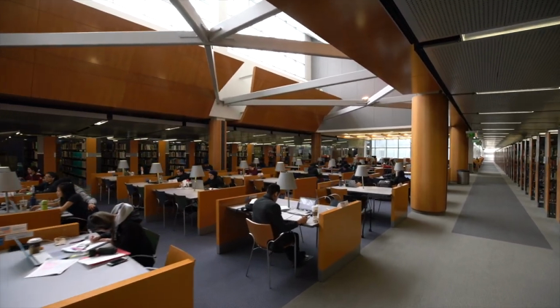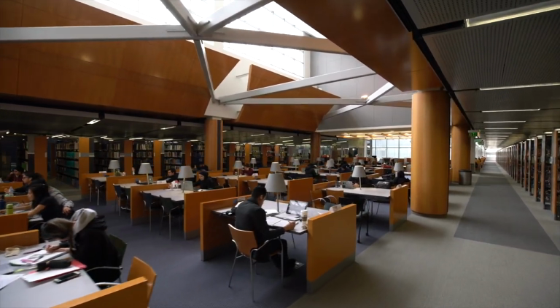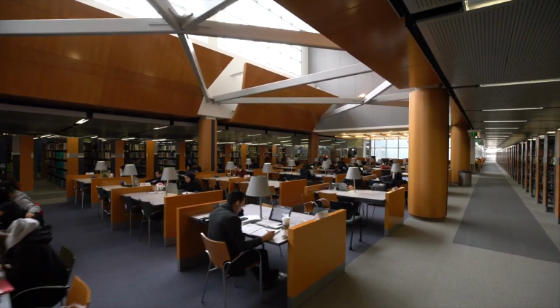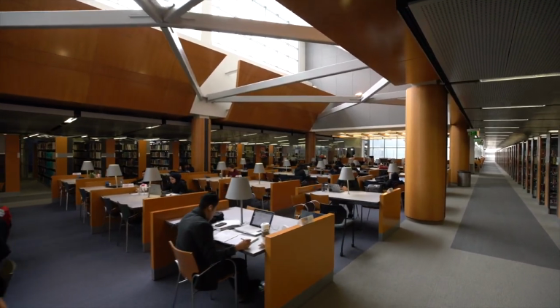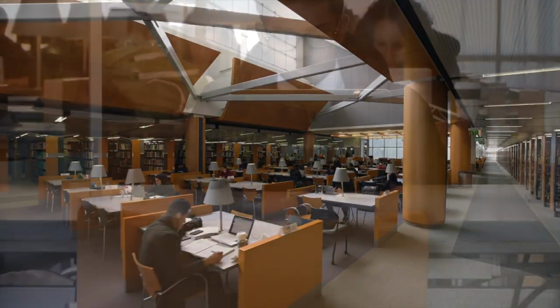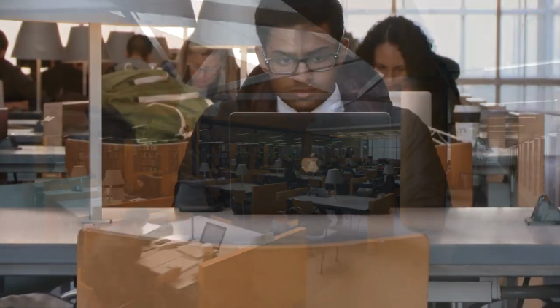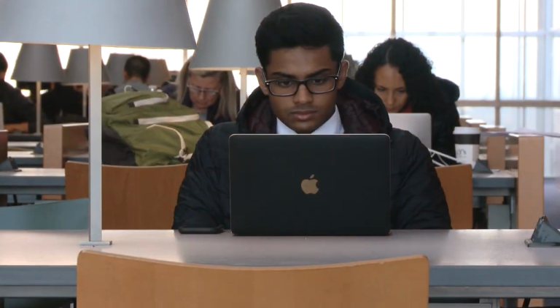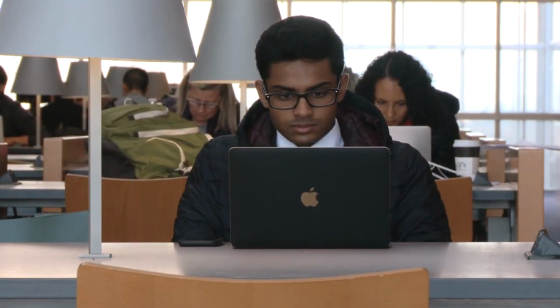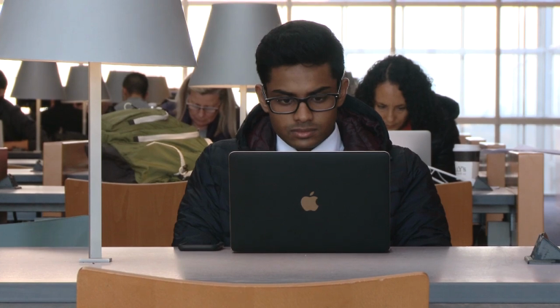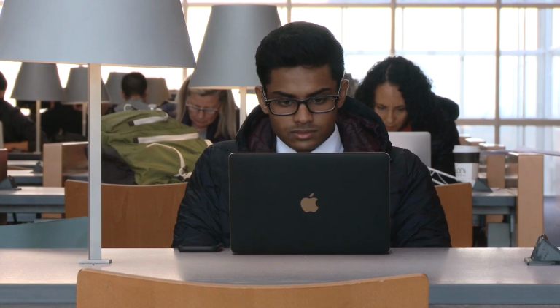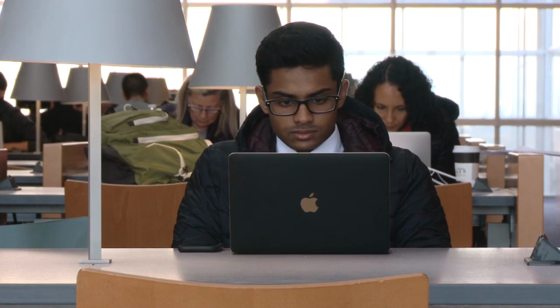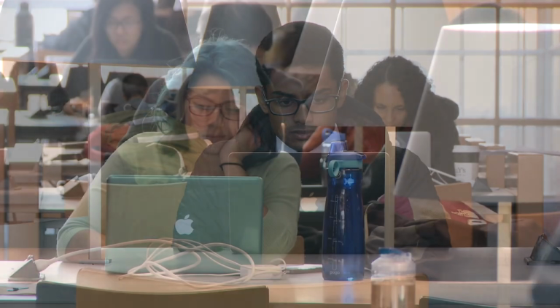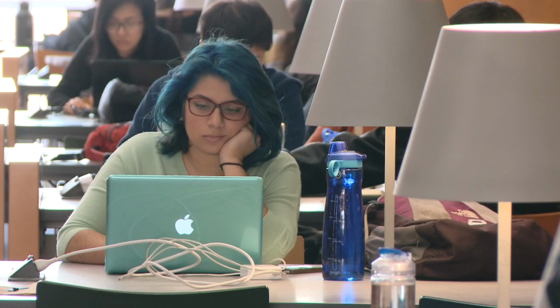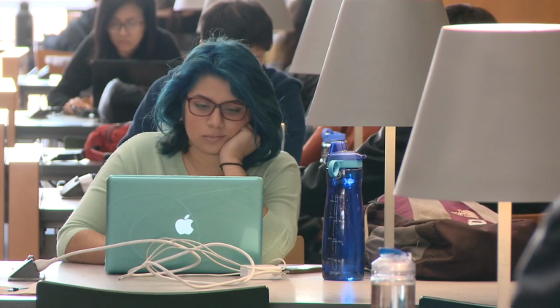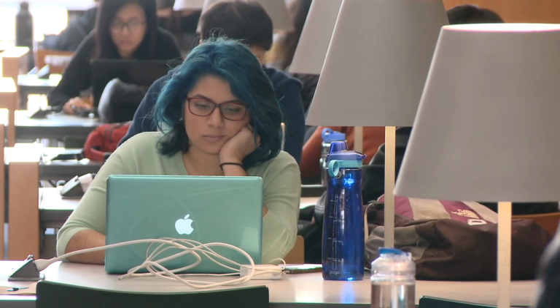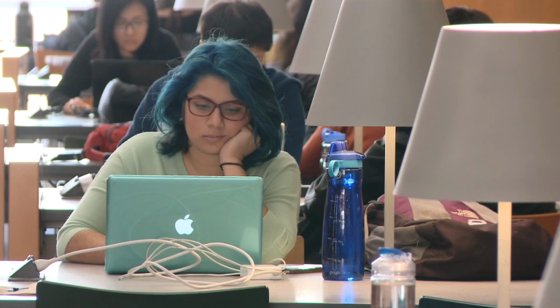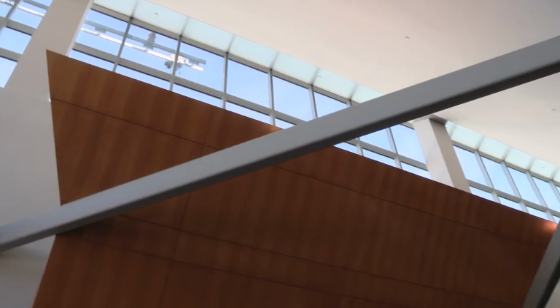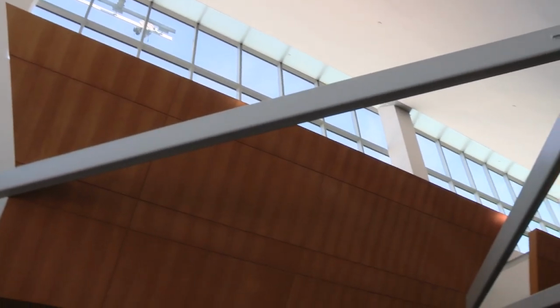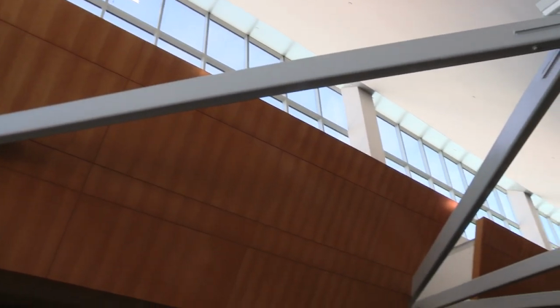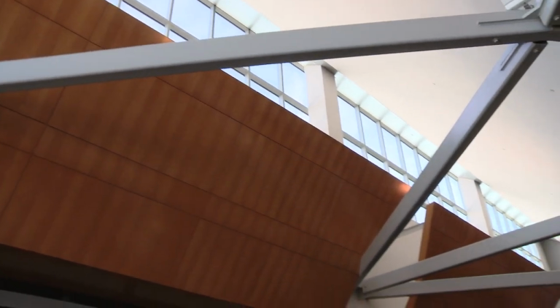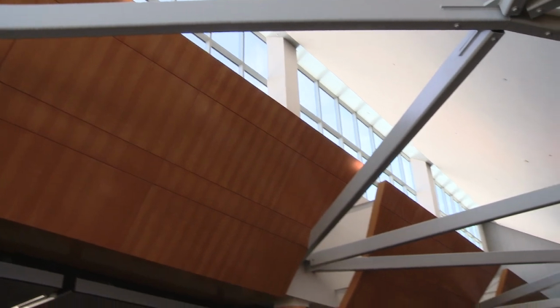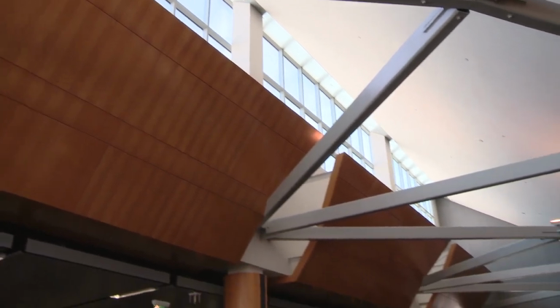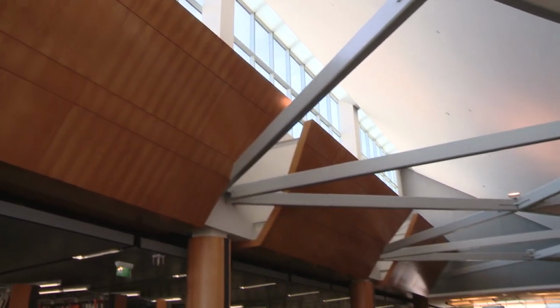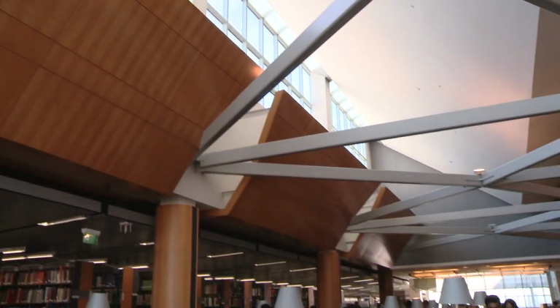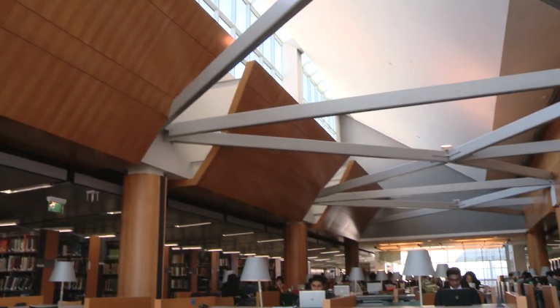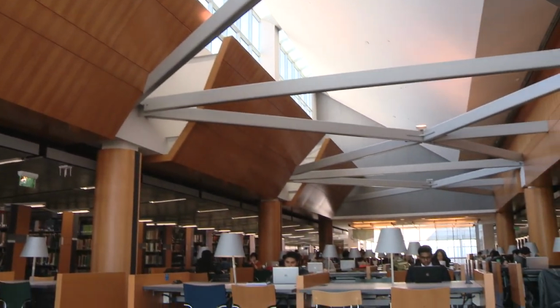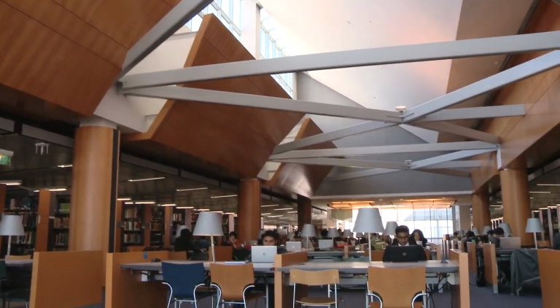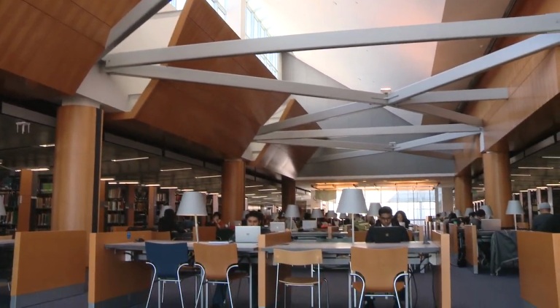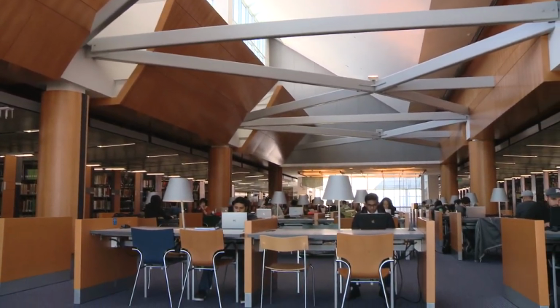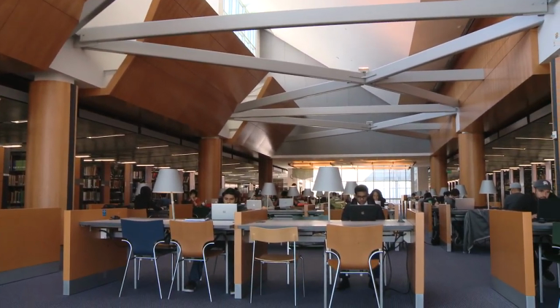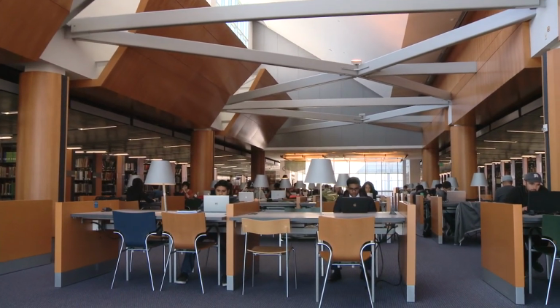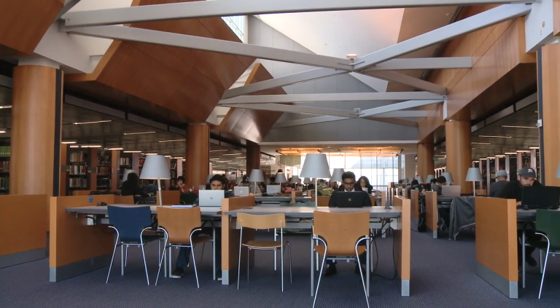Don't be intimidated by our size. This is your library and we are here to help you succeed. In the next few minutes we will guide you floor by floor to discover the great resources and hidden gems within your library.